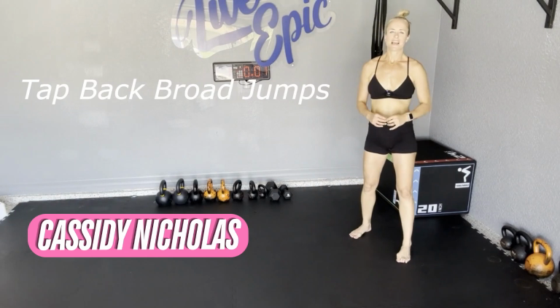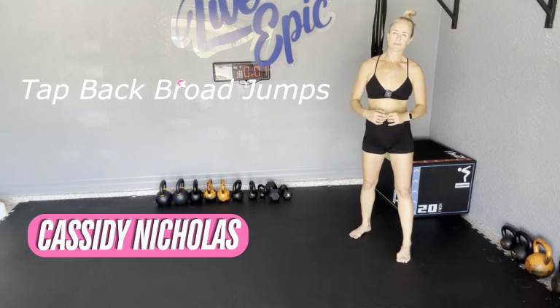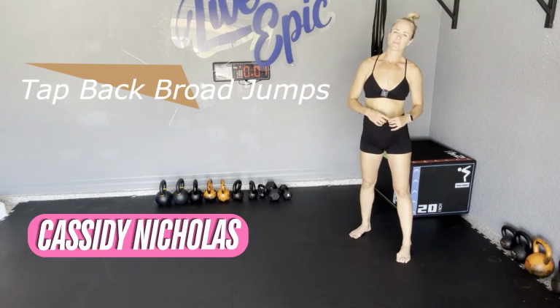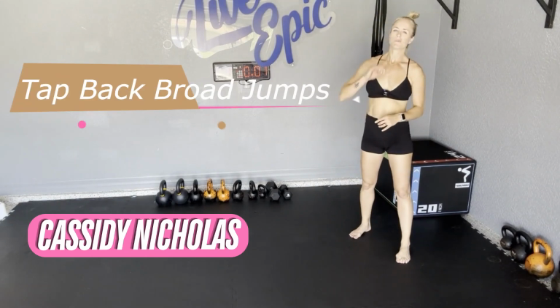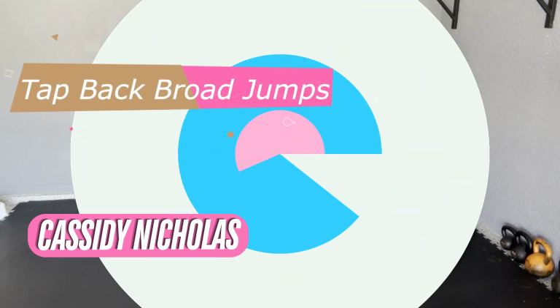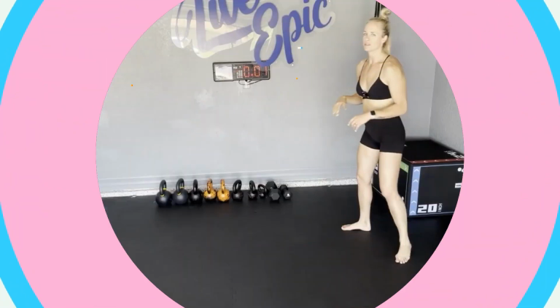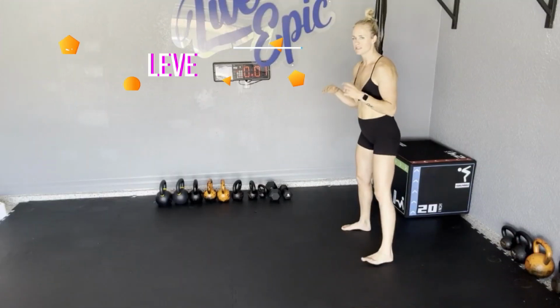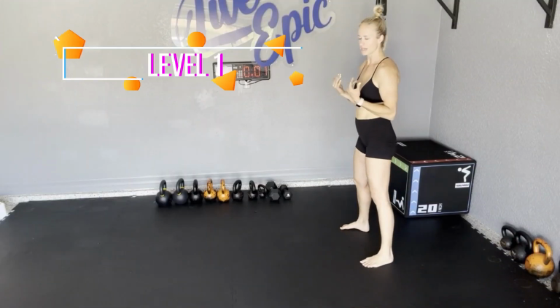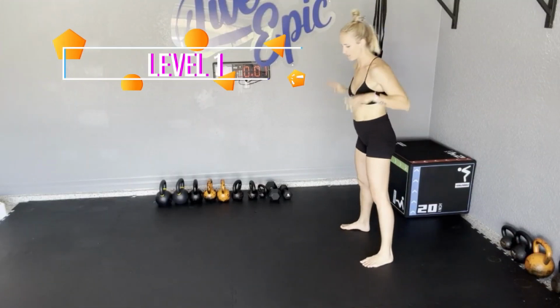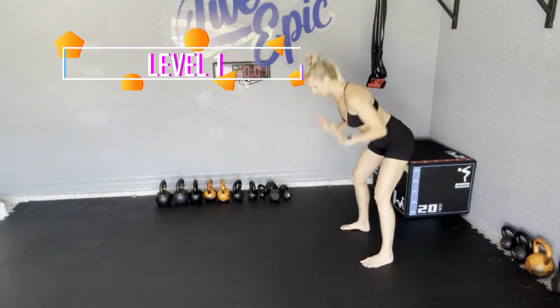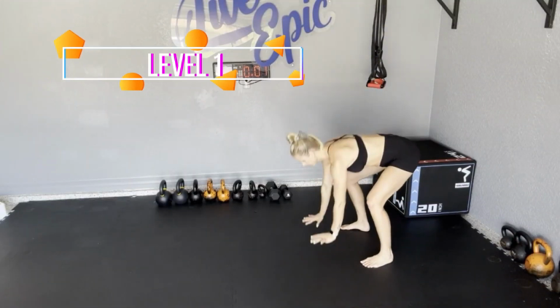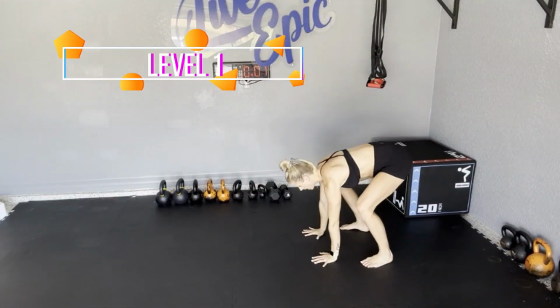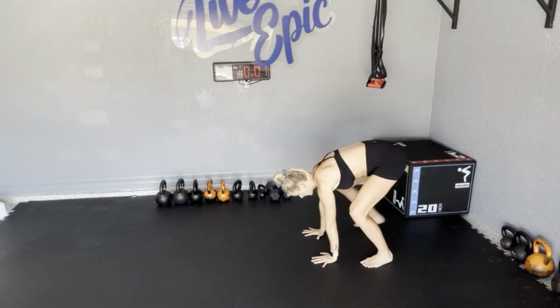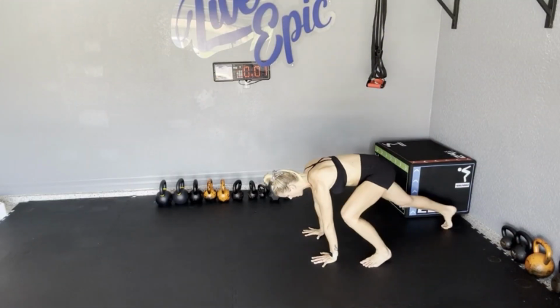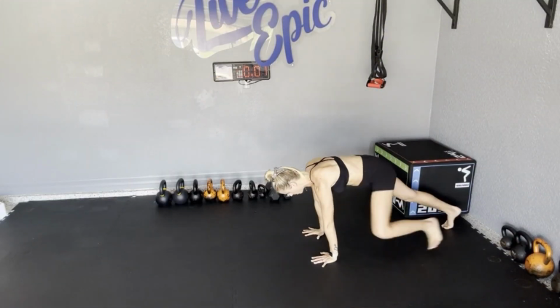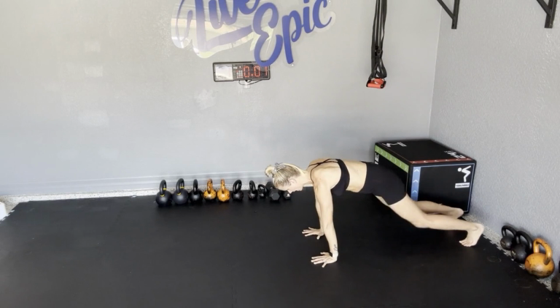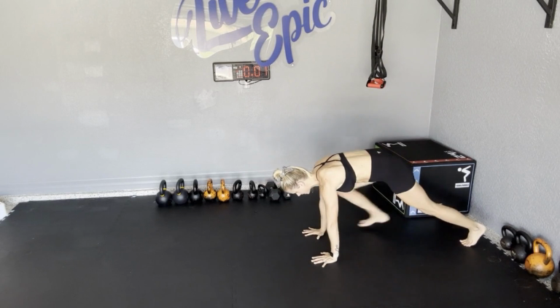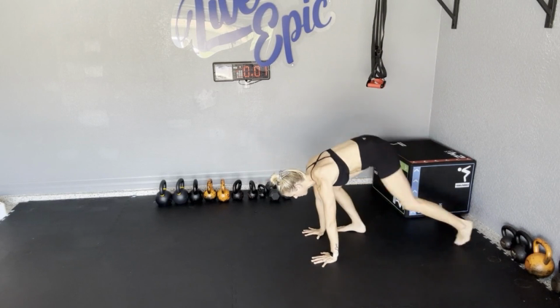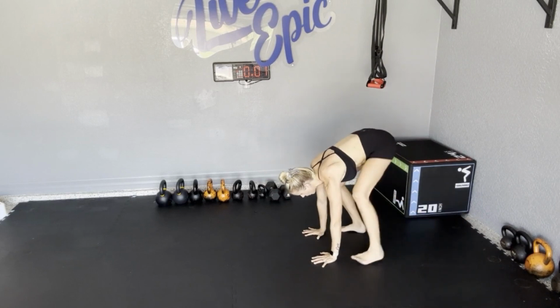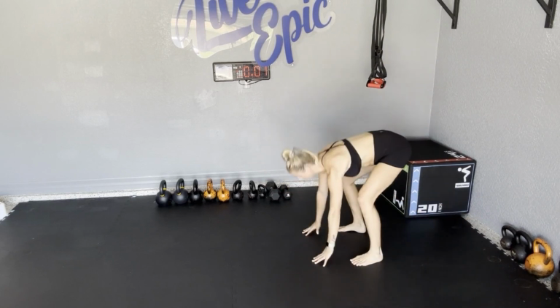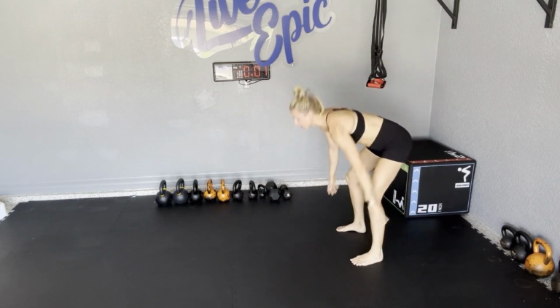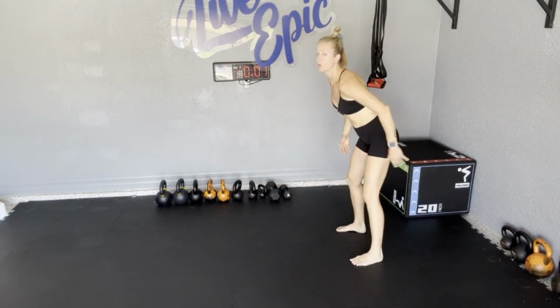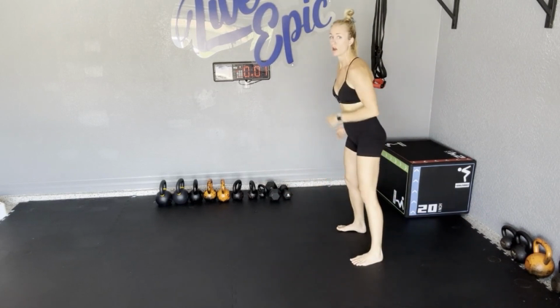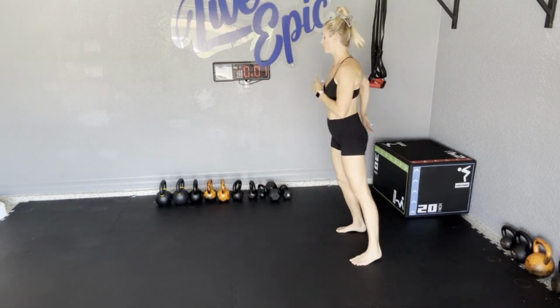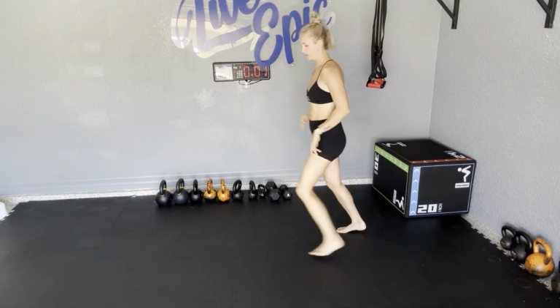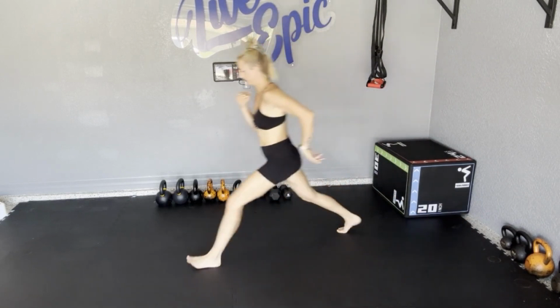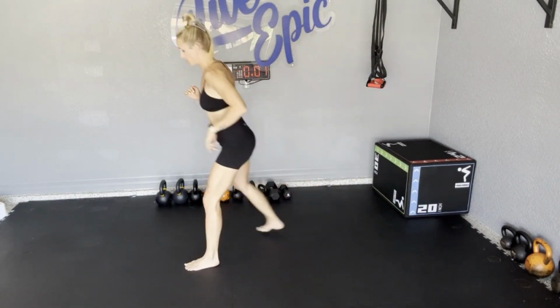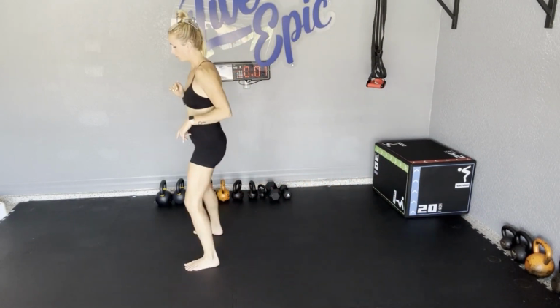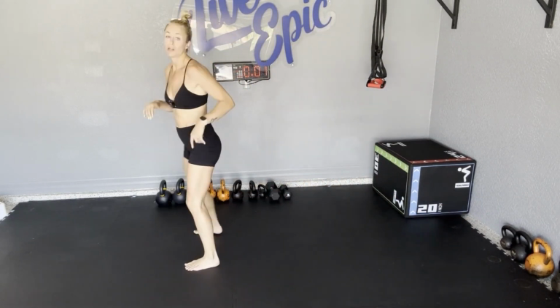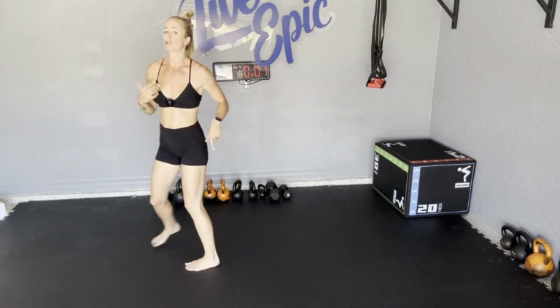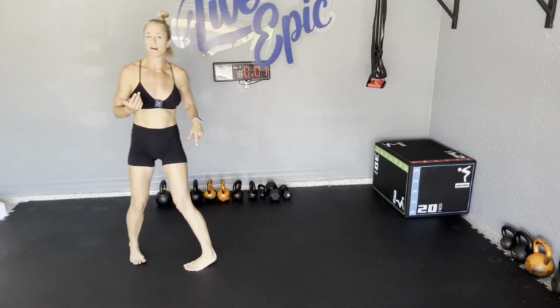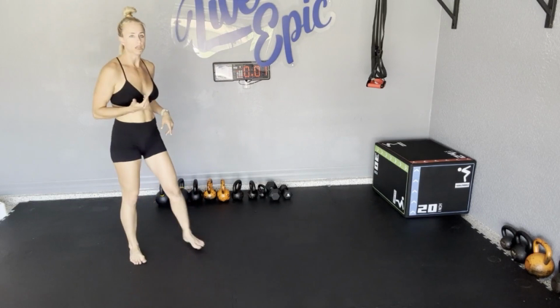Tap back, broad jumps. Level one is going to be a step back, tap back, so hands down, step back, step forward, and we're even going to remove the broad jump by simply stepping forward, turn around, and repeat.